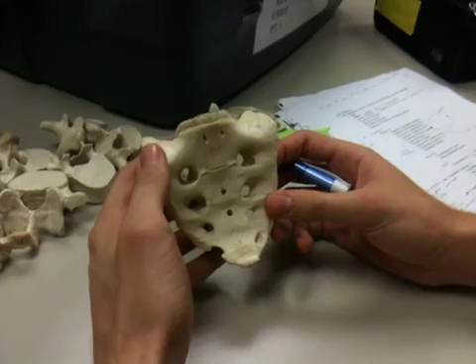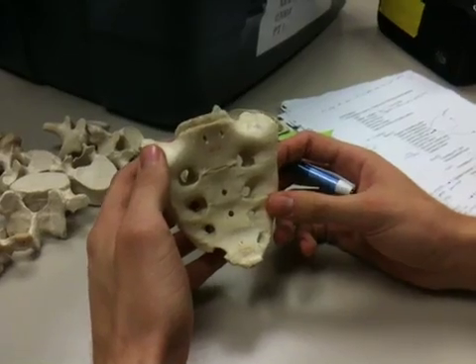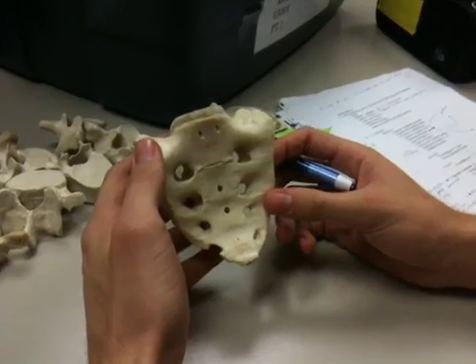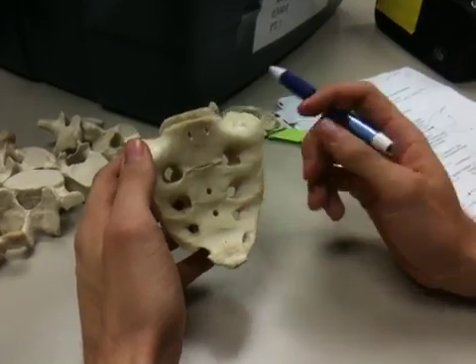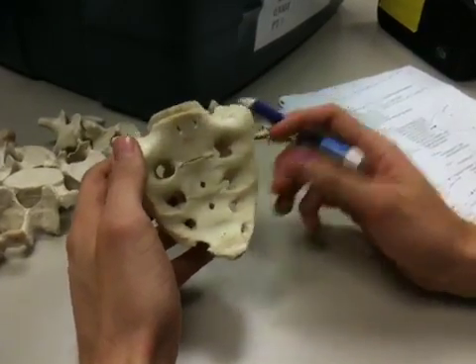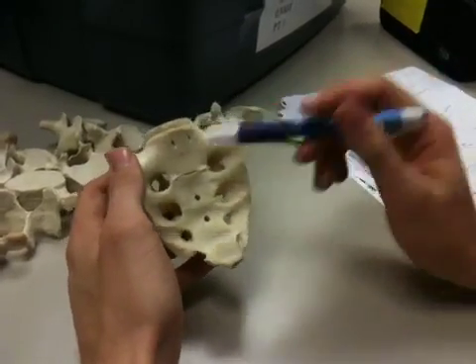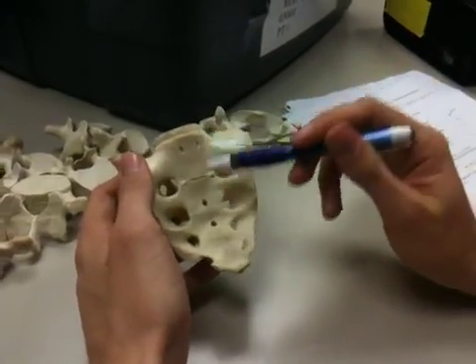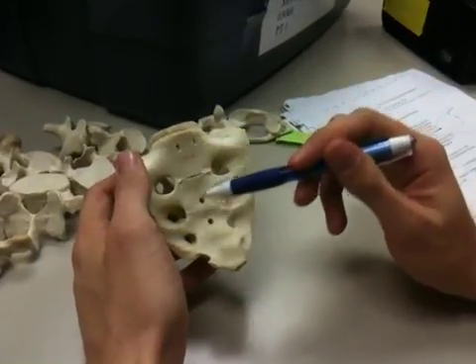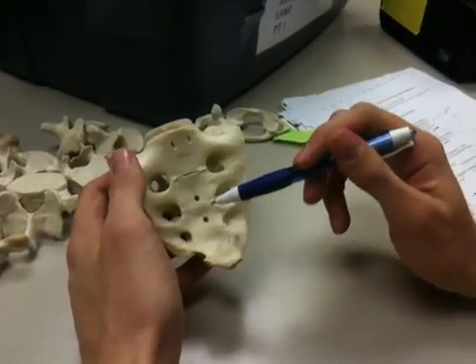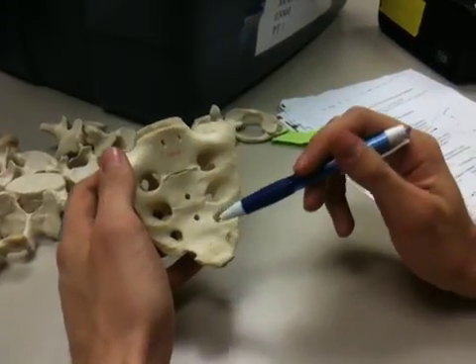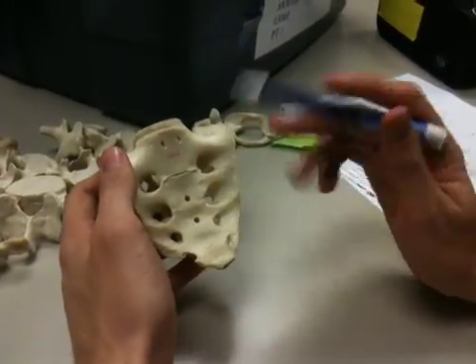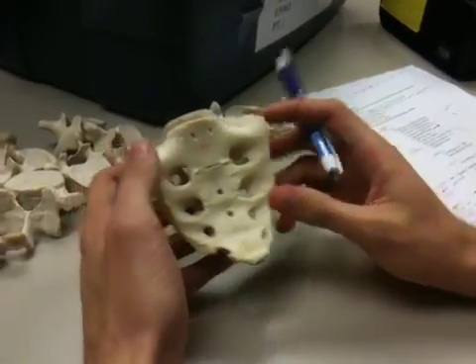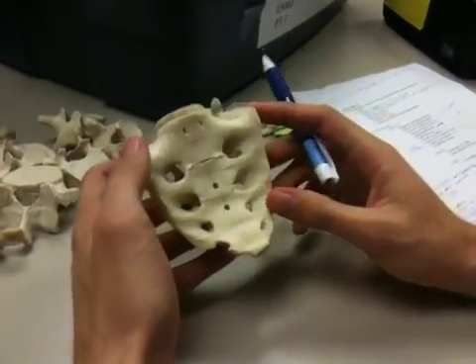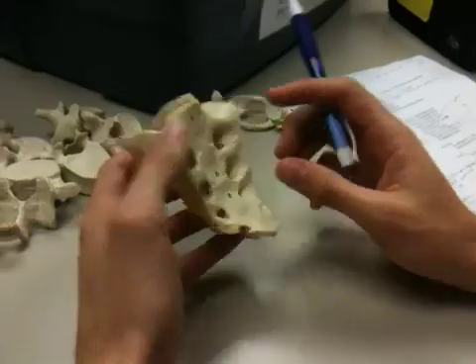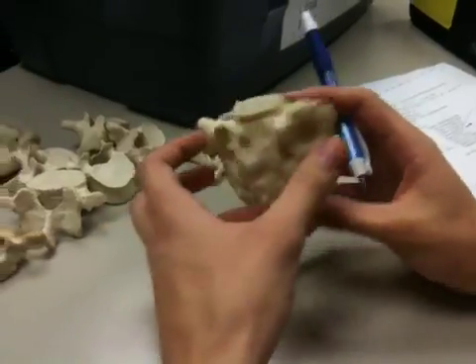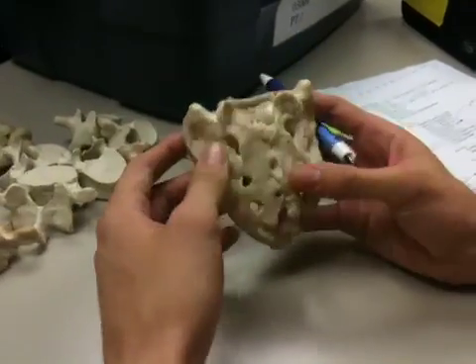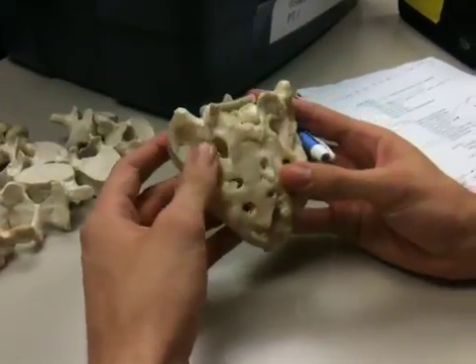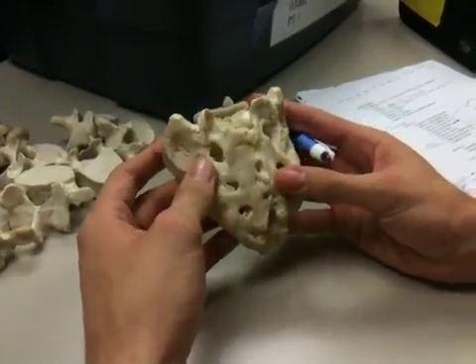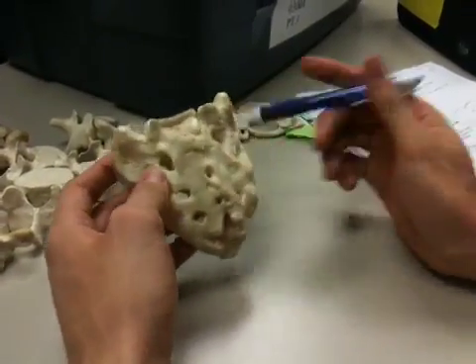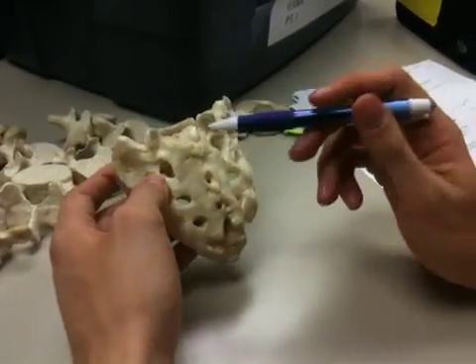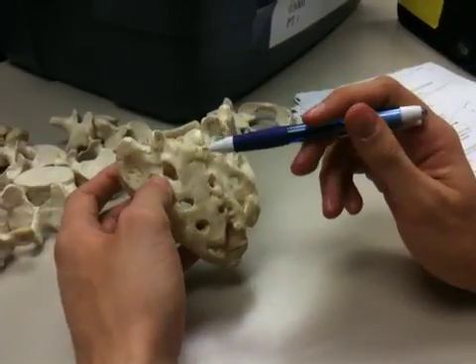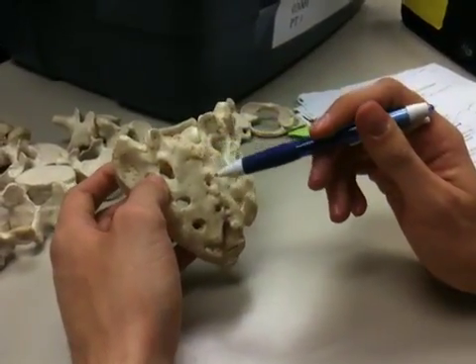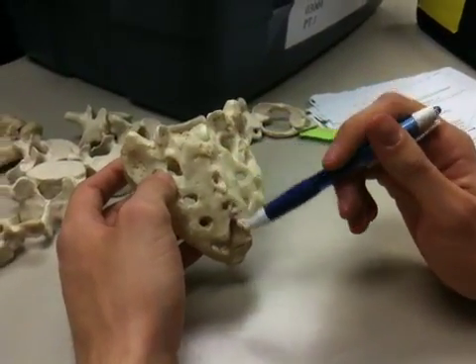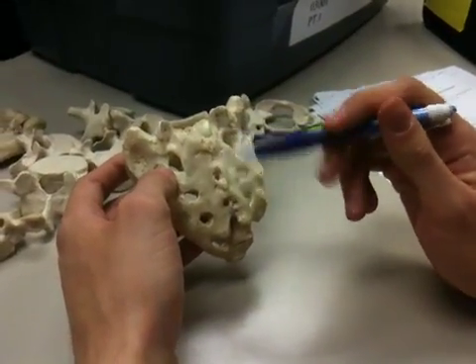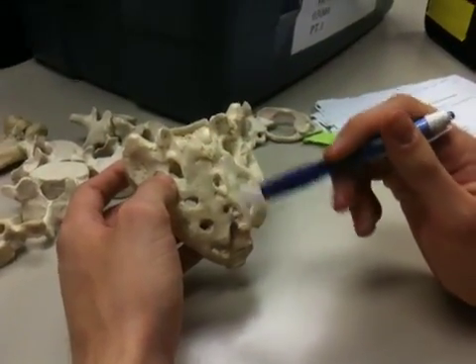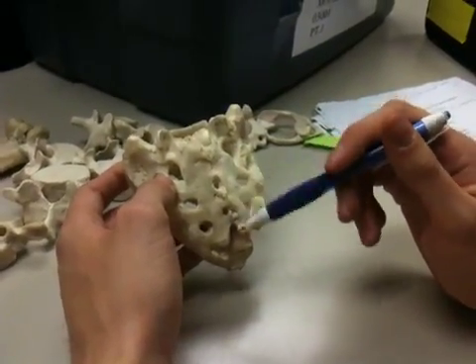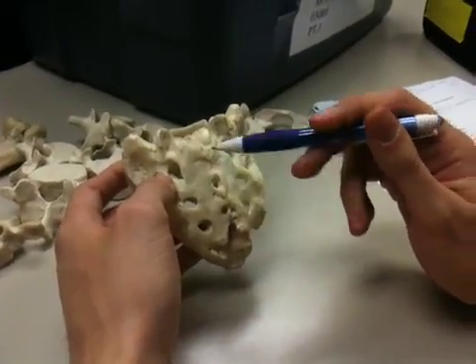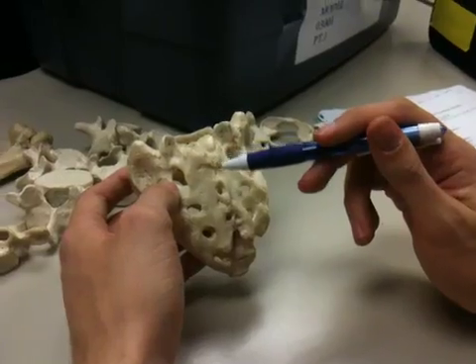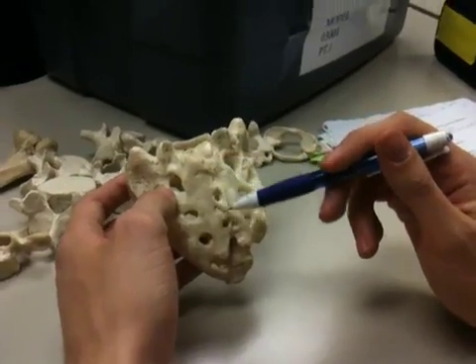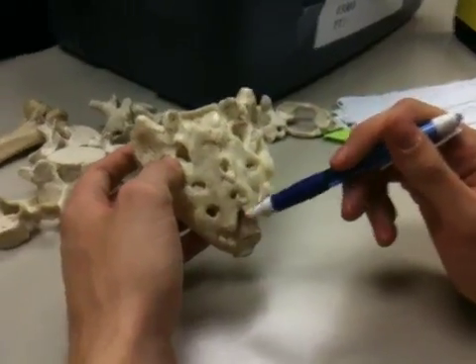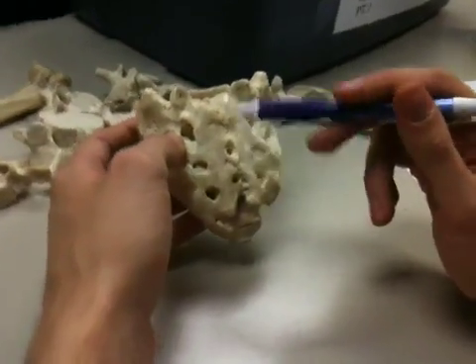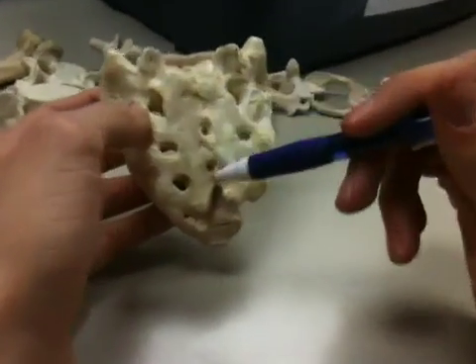So this is the sacrum. It's actually five fused vertebrae — you can sometimes see the actual lines from the fusion. Starting on the posterior side, the spinous processes, when fused, are just called a median crest.